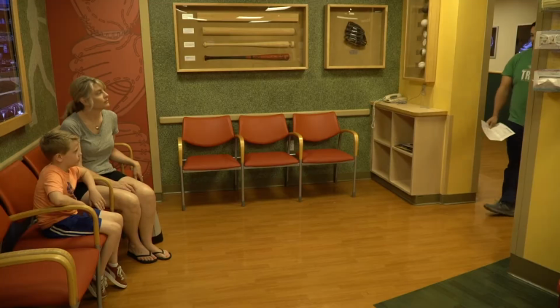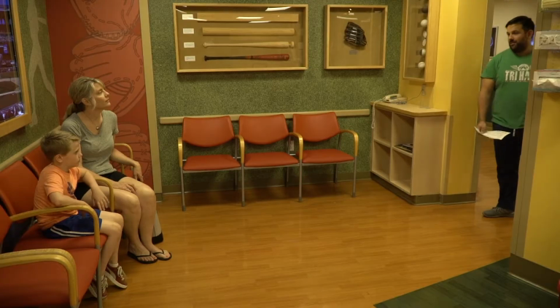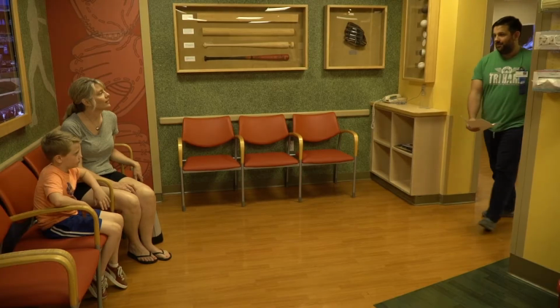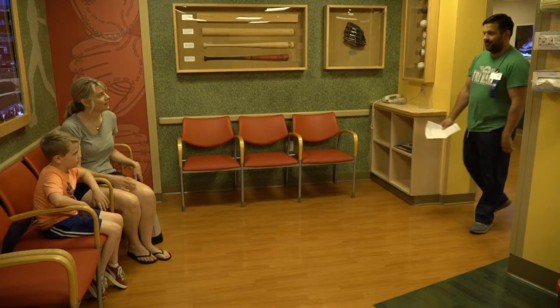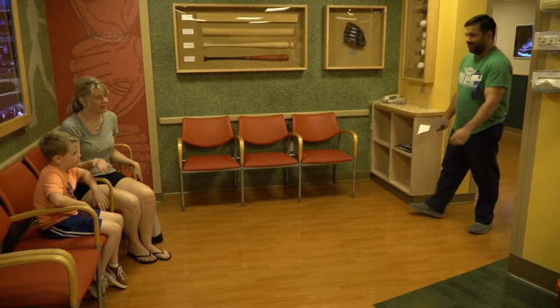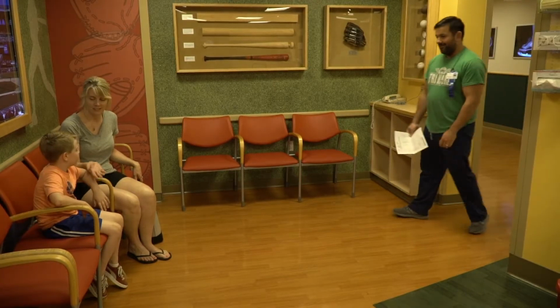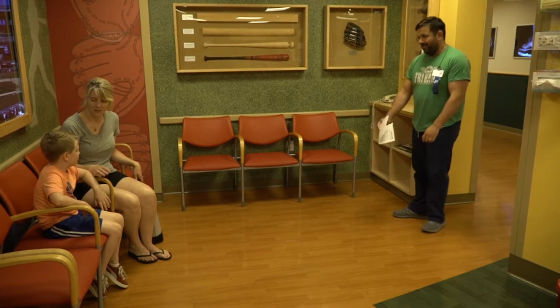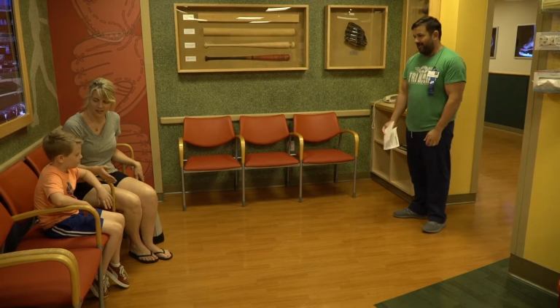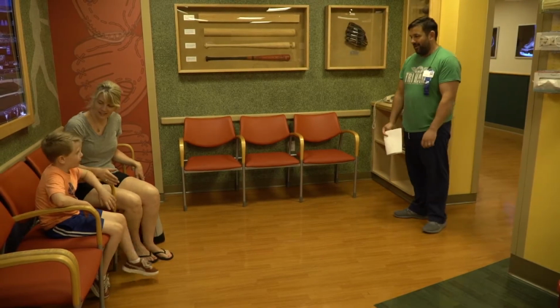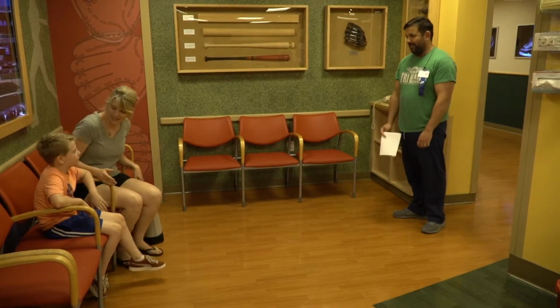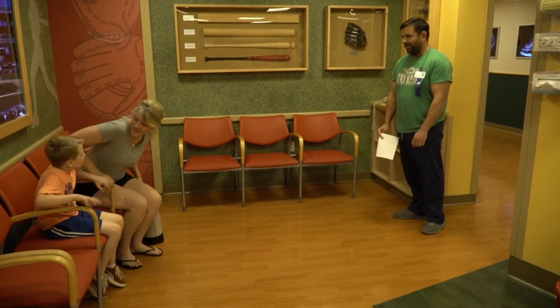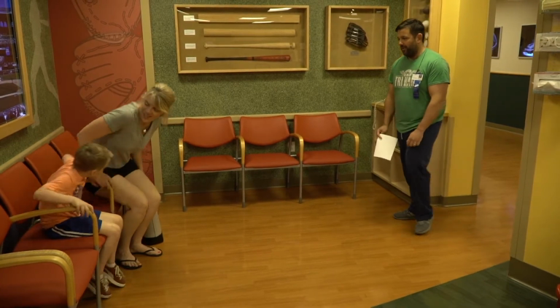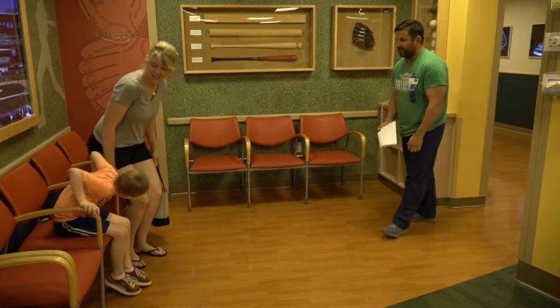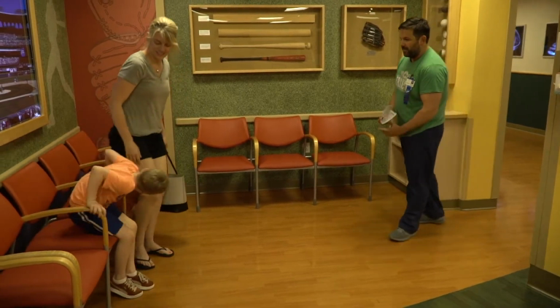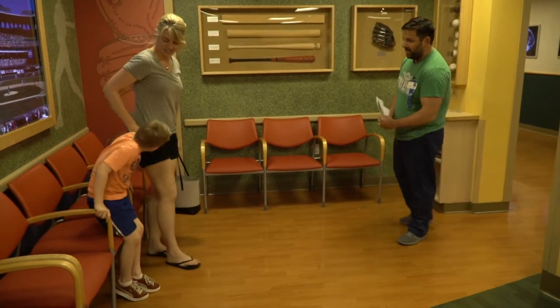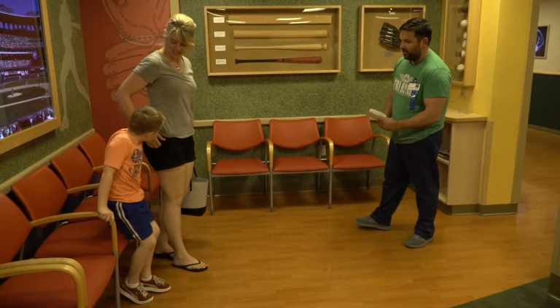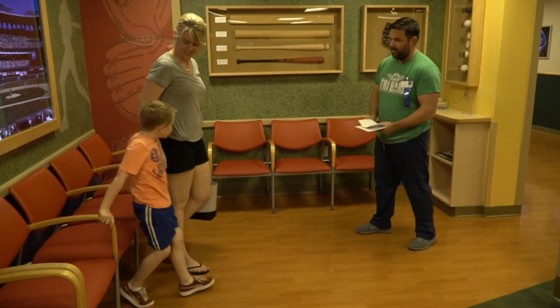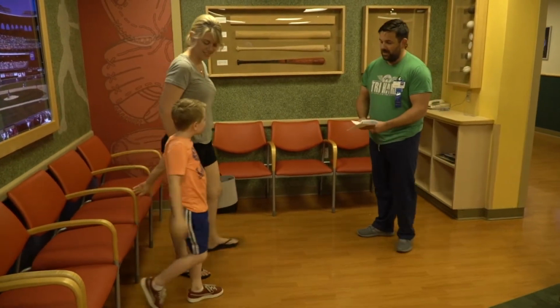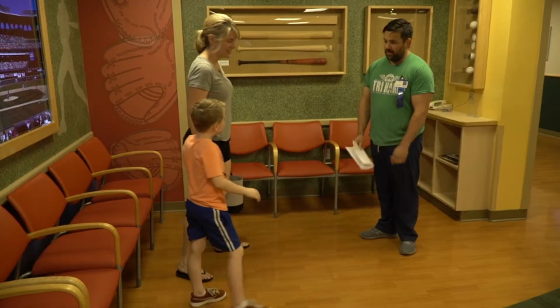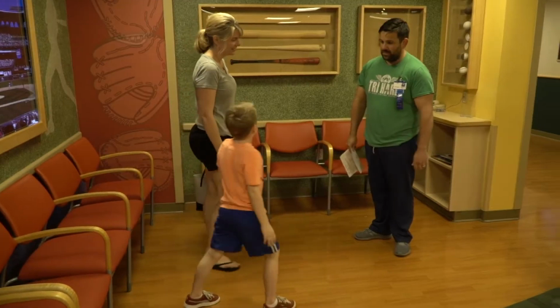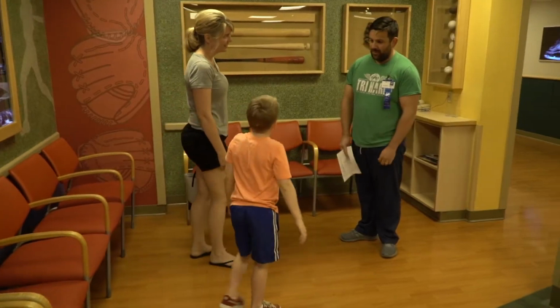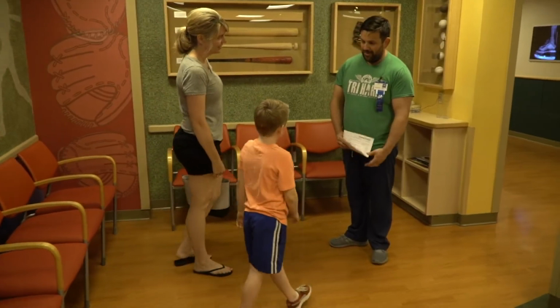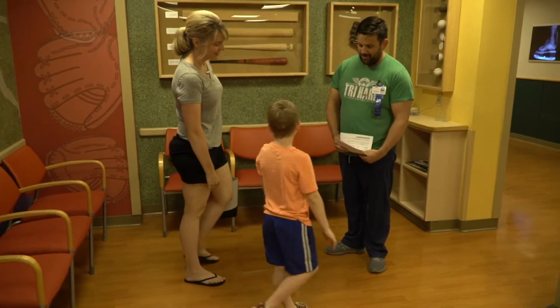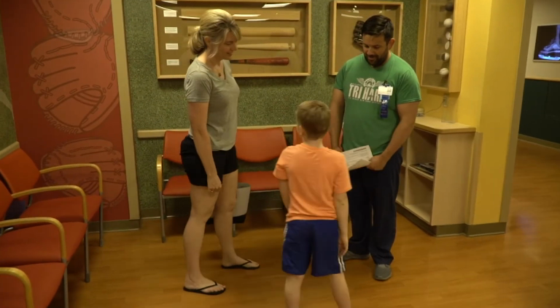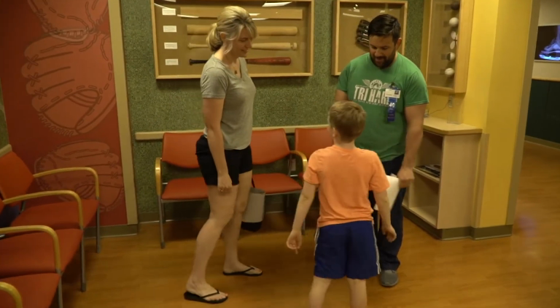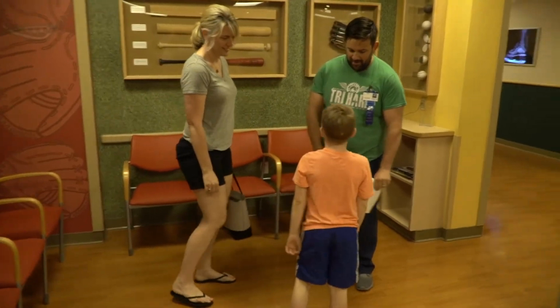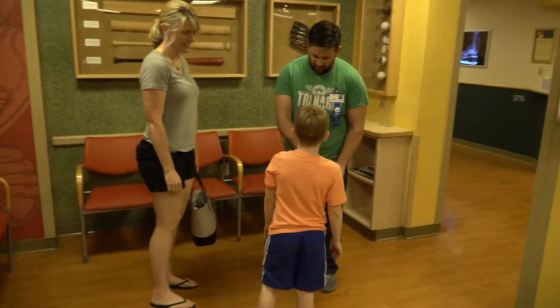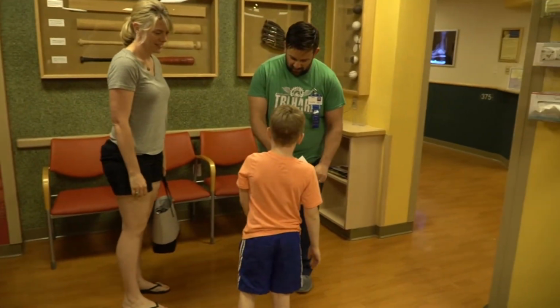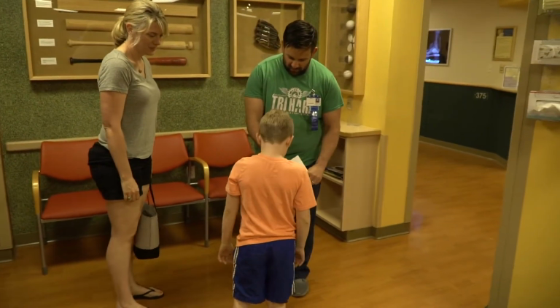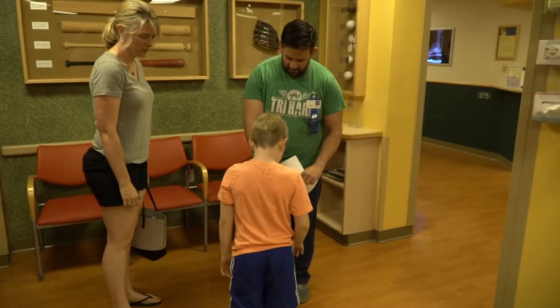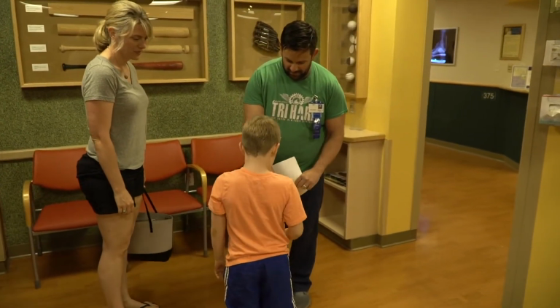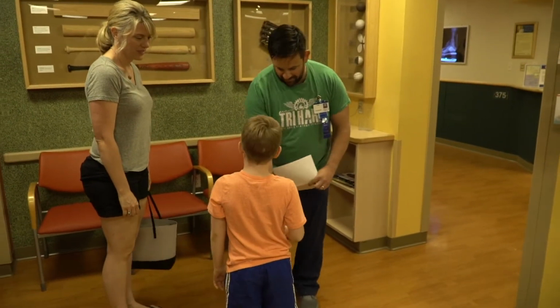After registration, a member of the care team will ask you your name and birth date and will escort you and your family back to the changing room.